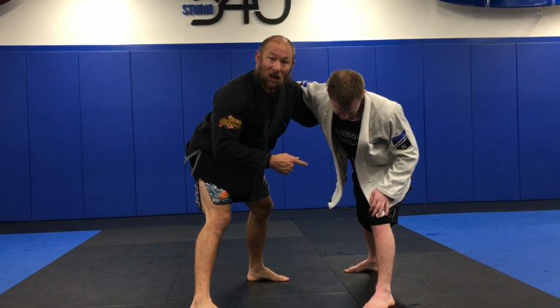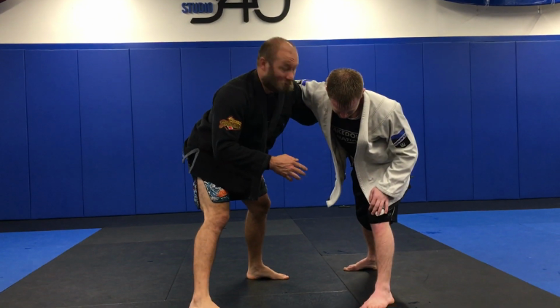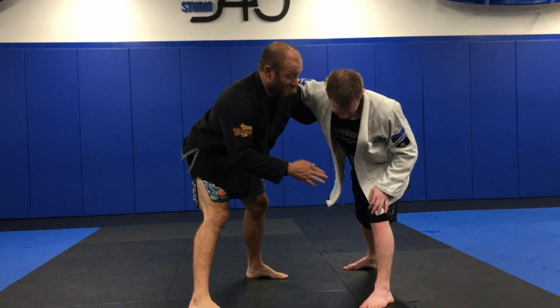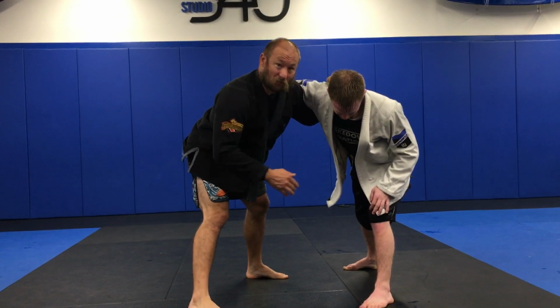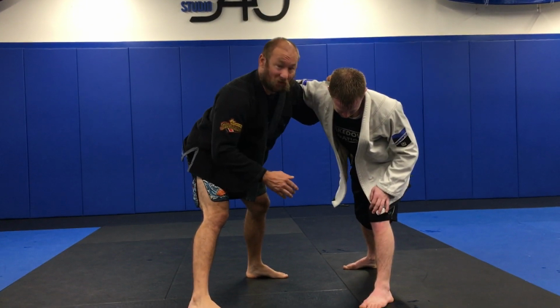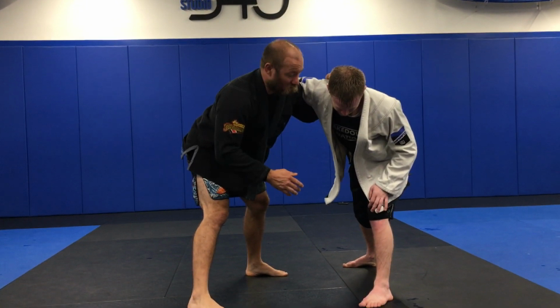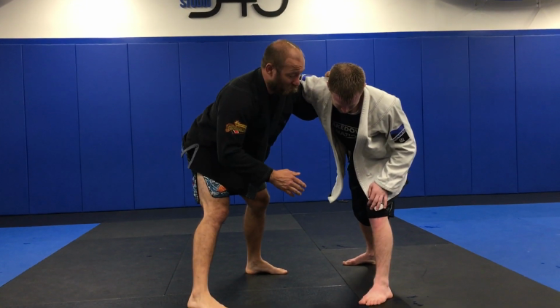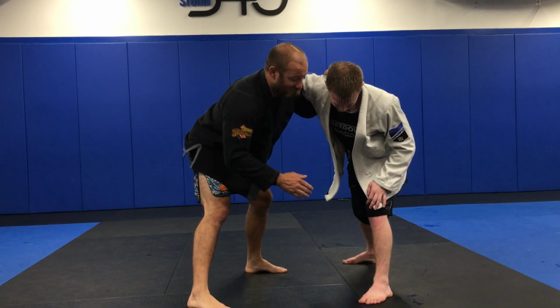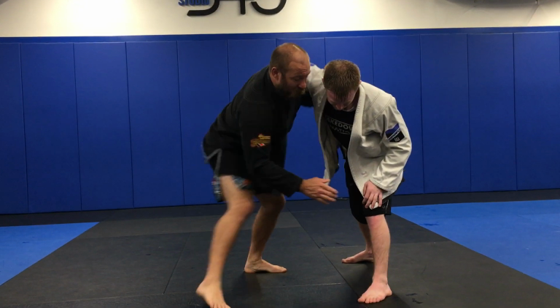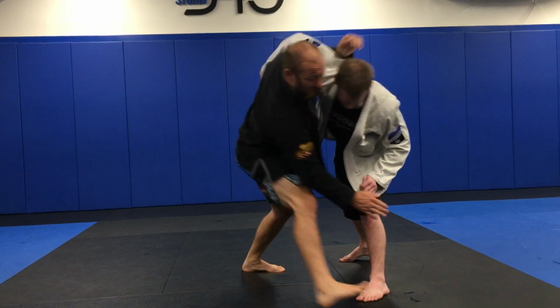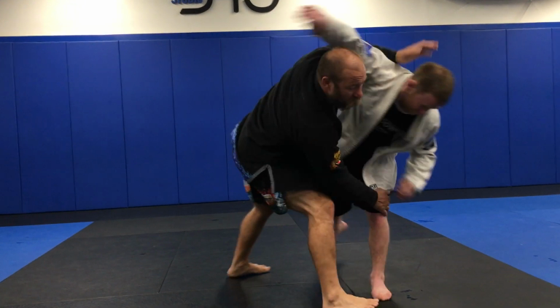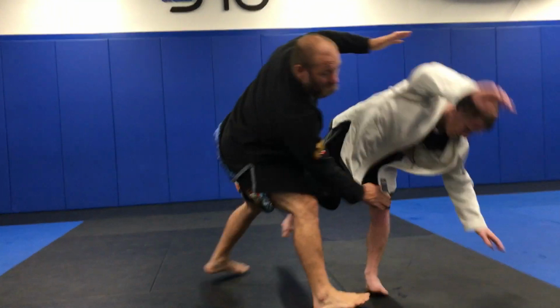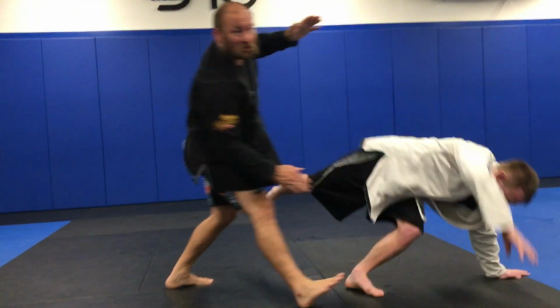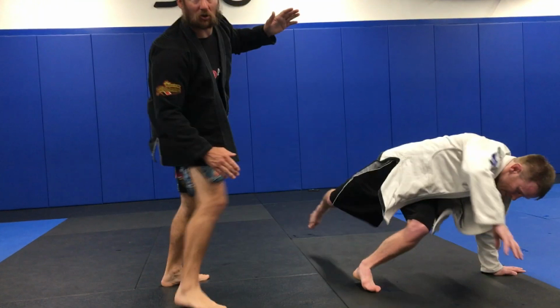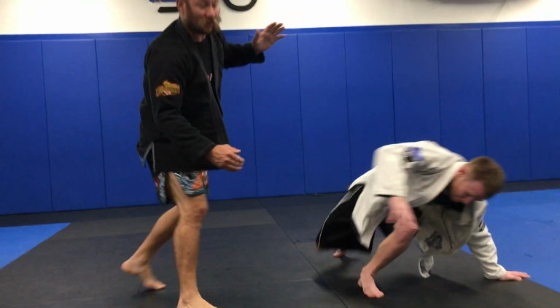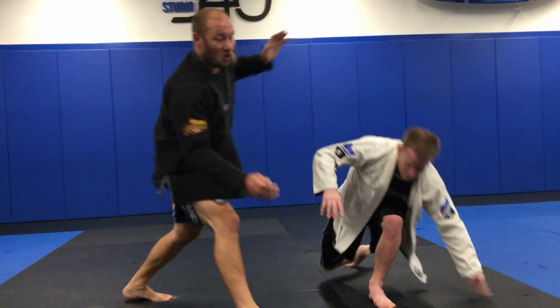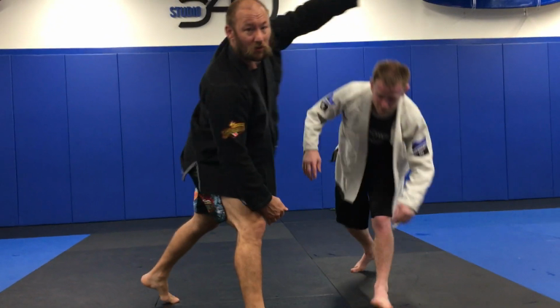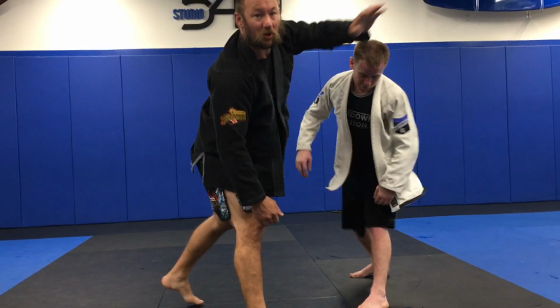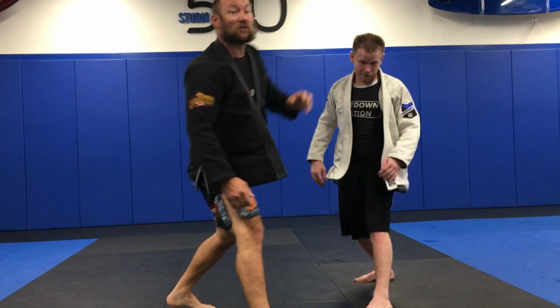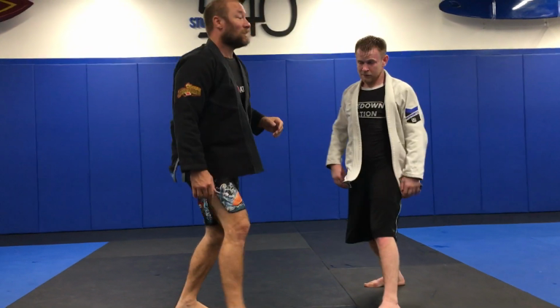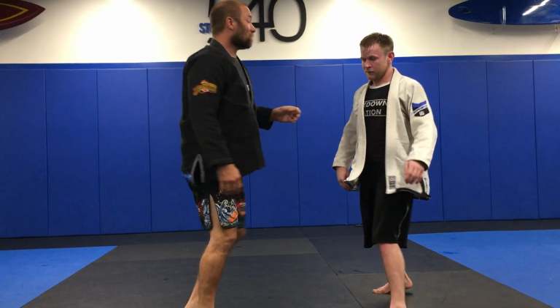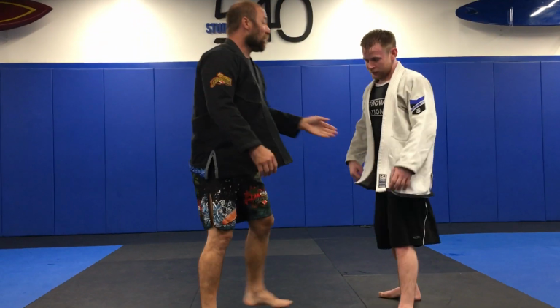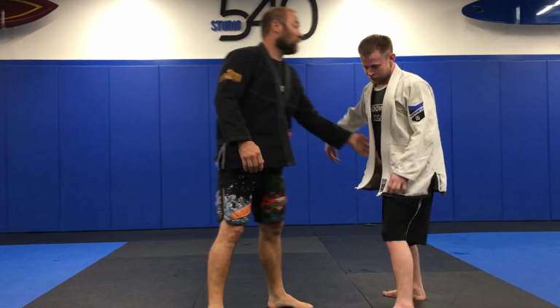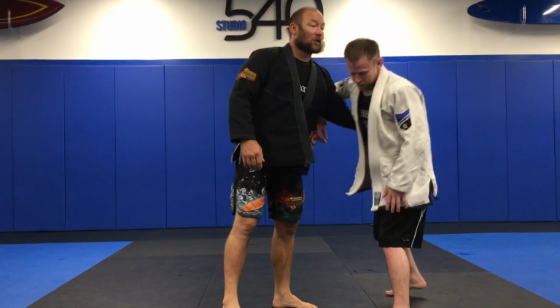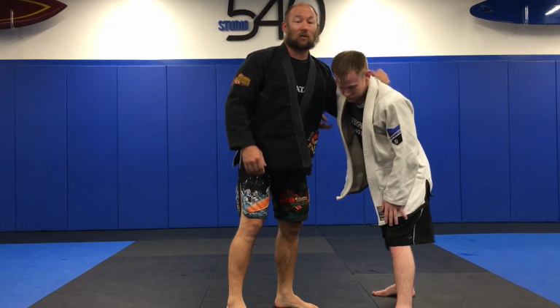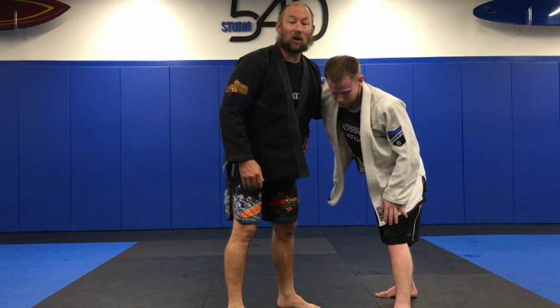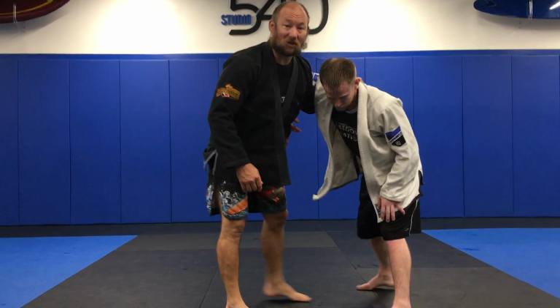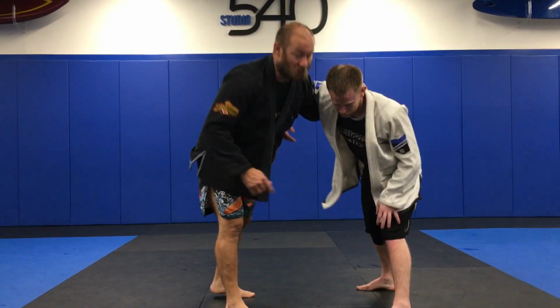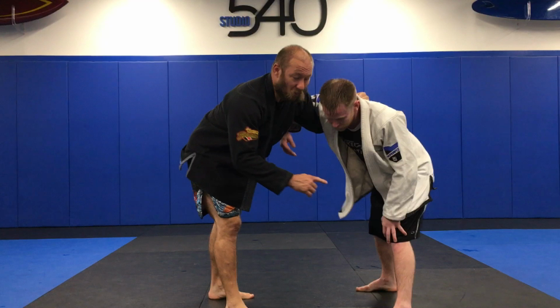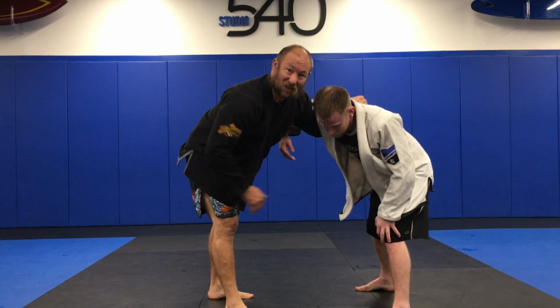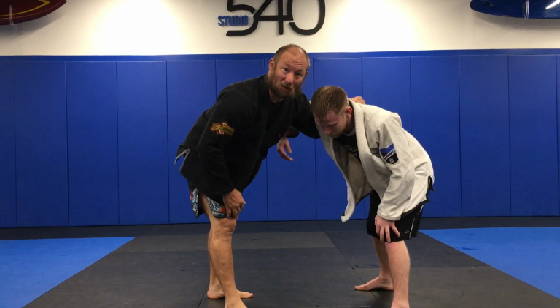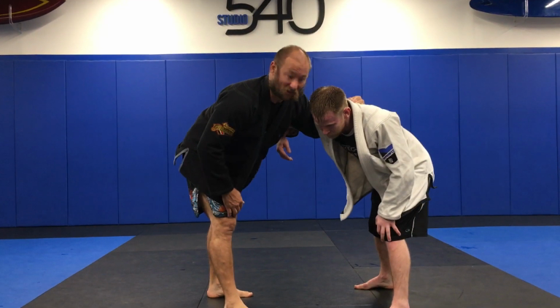Now, the second part of it was where I block his knee, push him across, throw him across. So today we're going to talk about what happens when that knee tap misses.